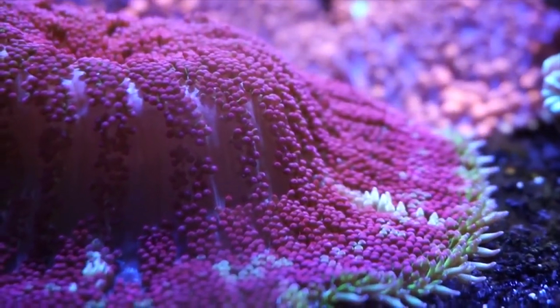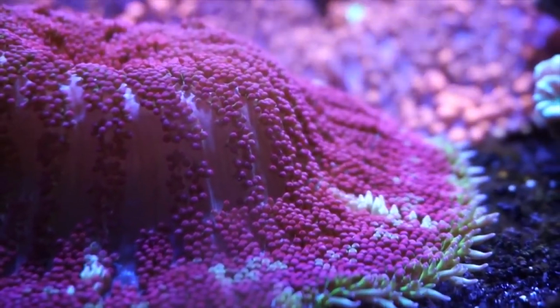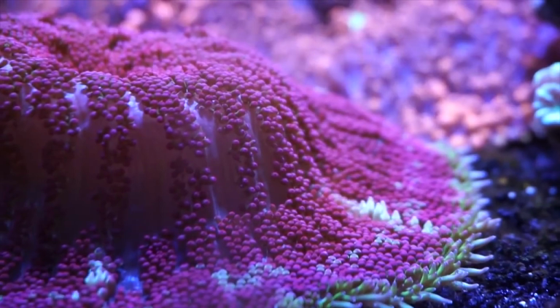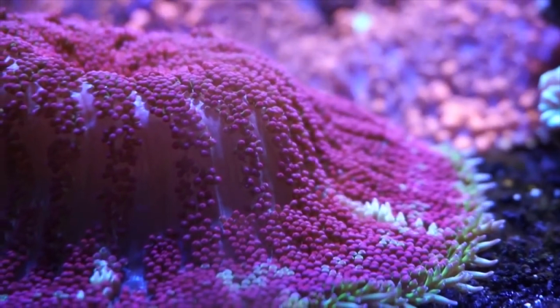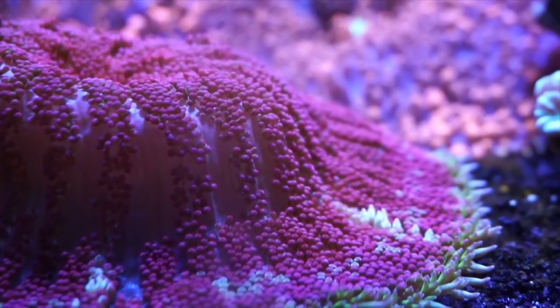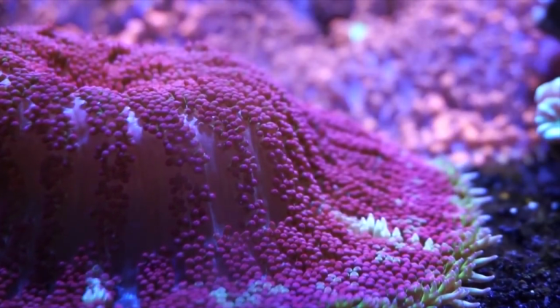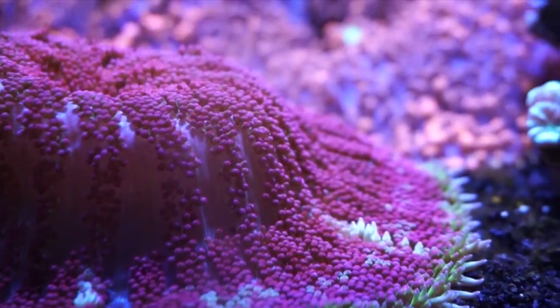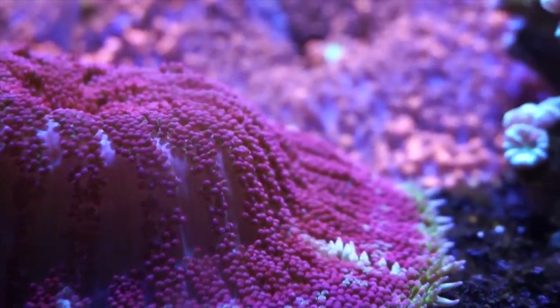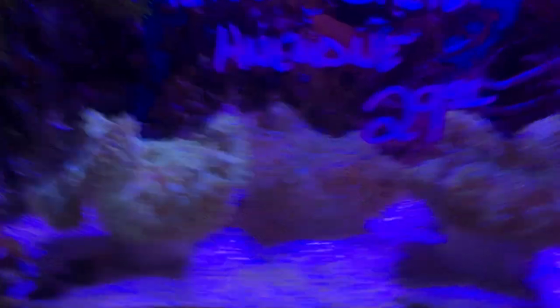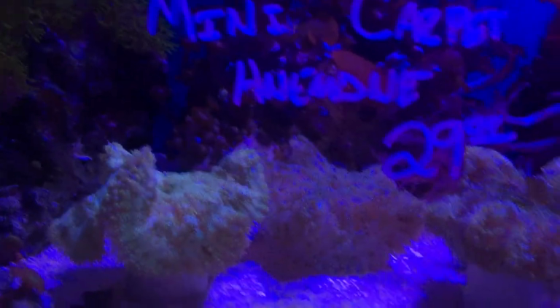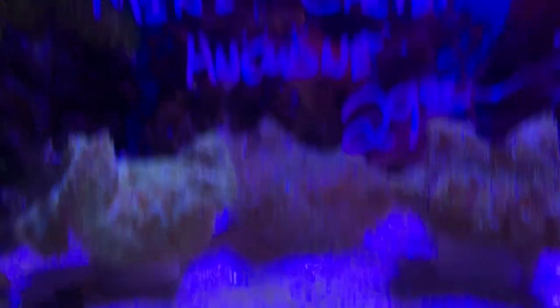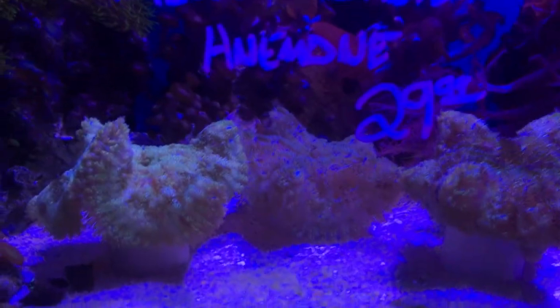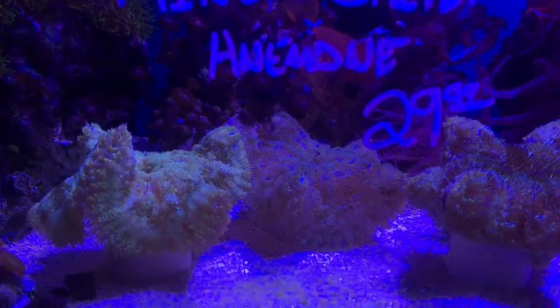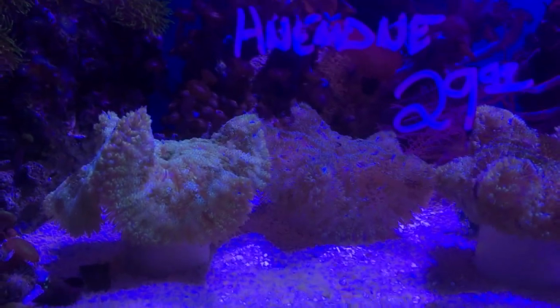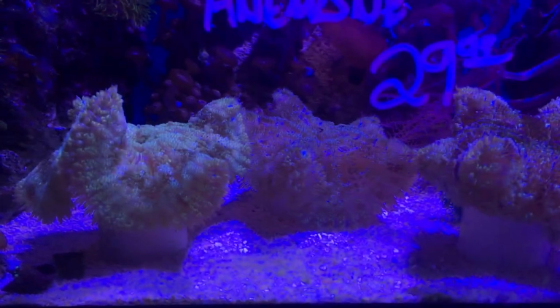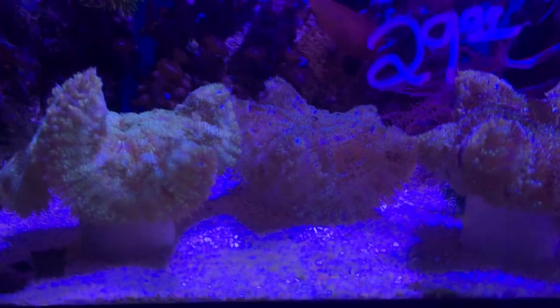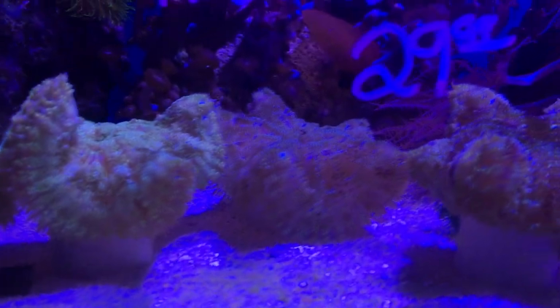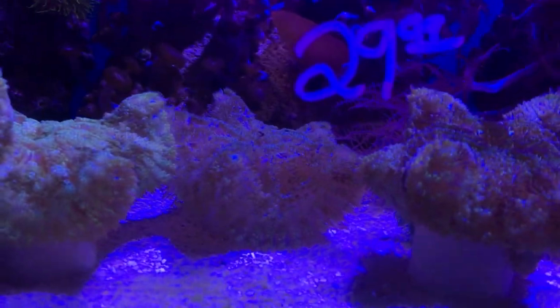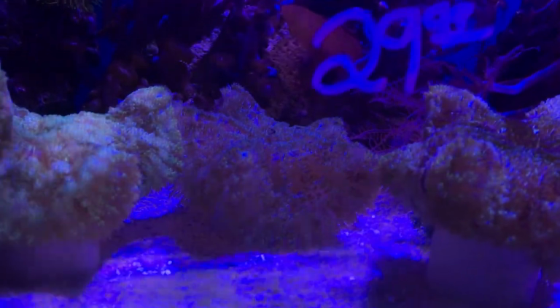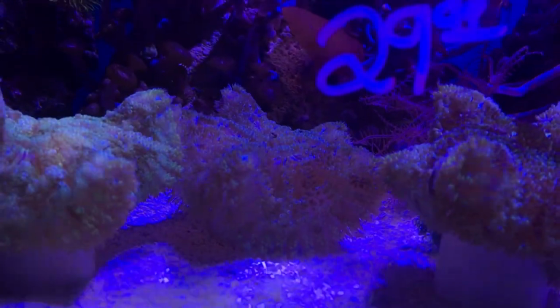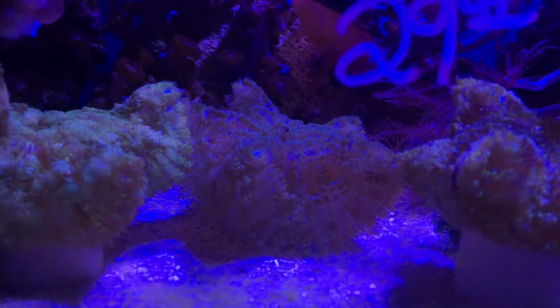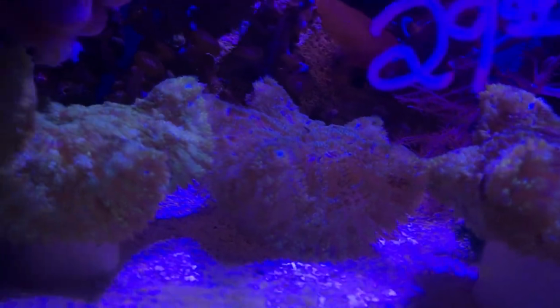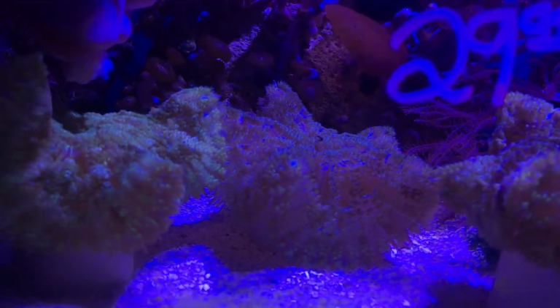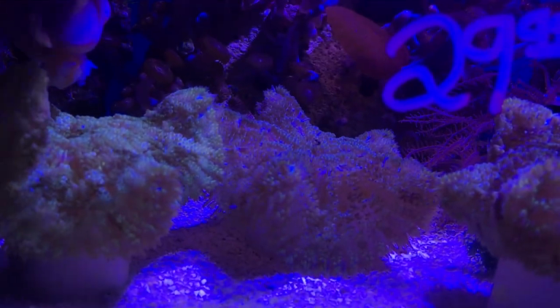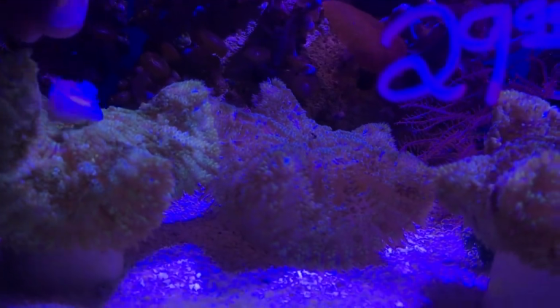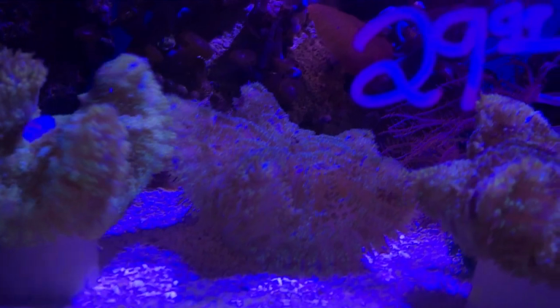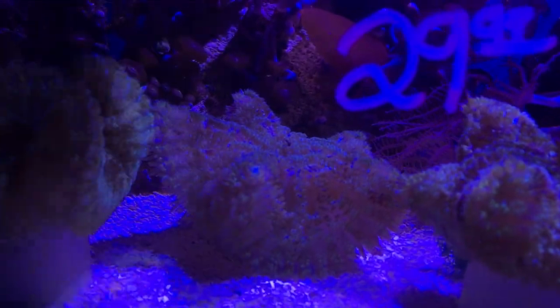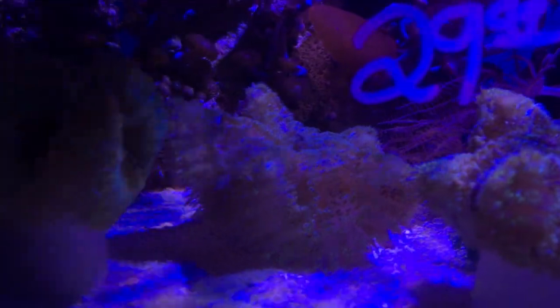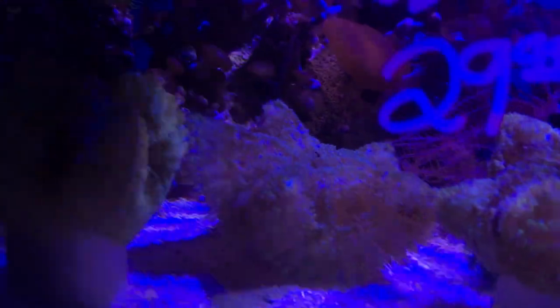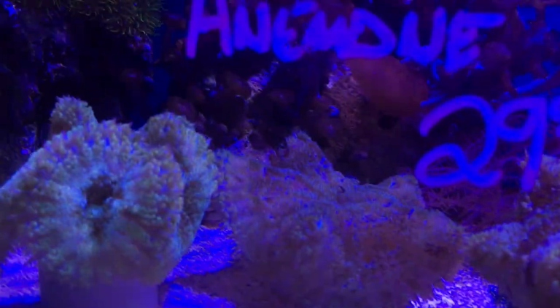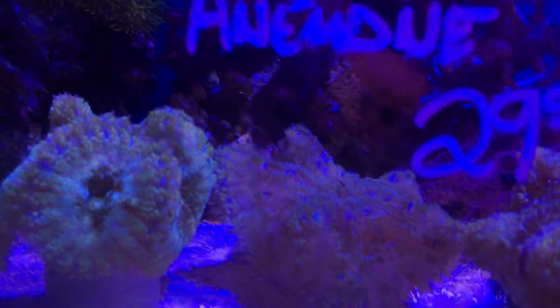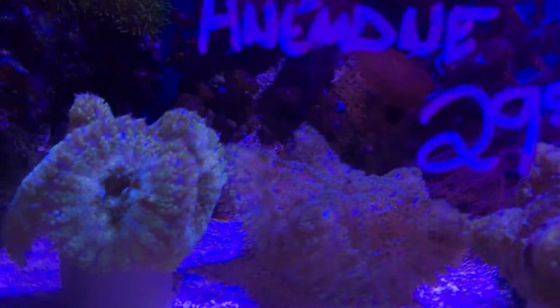One of the biggest things you can get right off the bat is carpet anemones can get huge. You'll see them in tanks and no doubt they're at least 12 inches across — they can get even bigger than that. These normally stay about 4 to 6 inches.